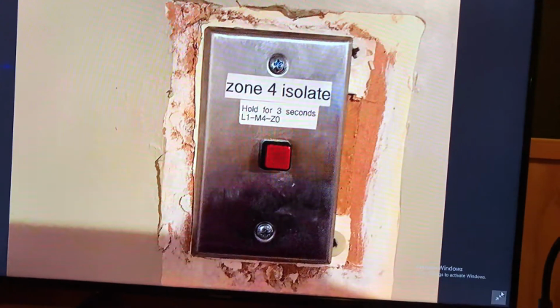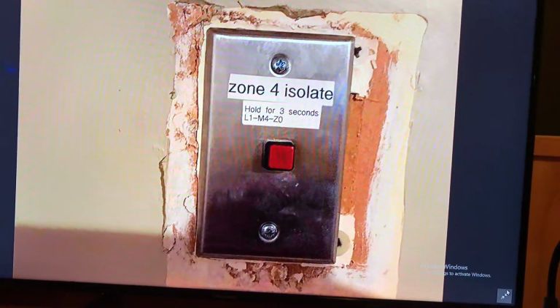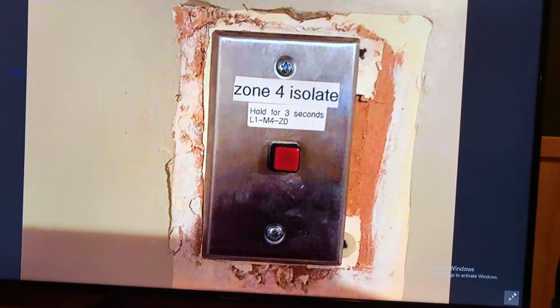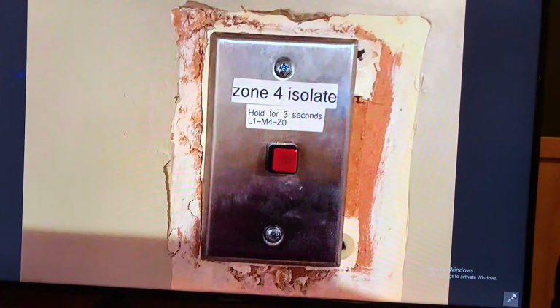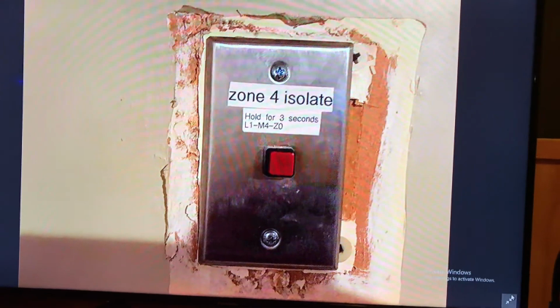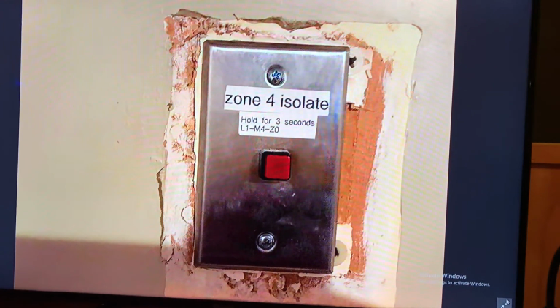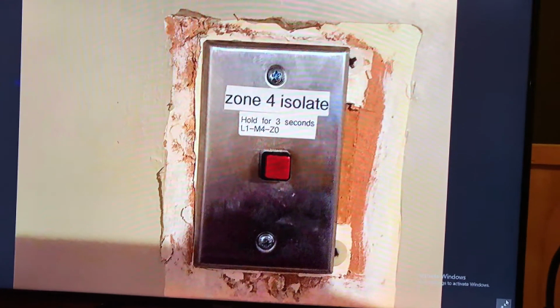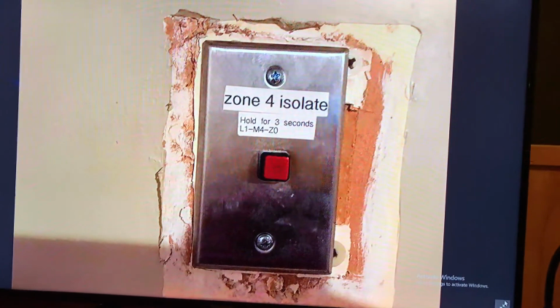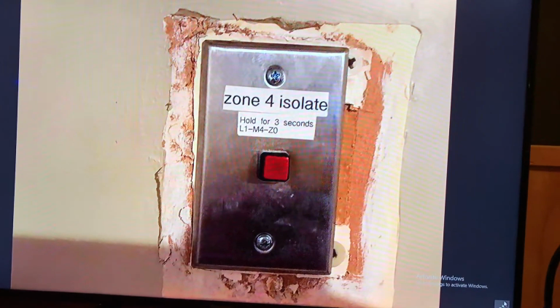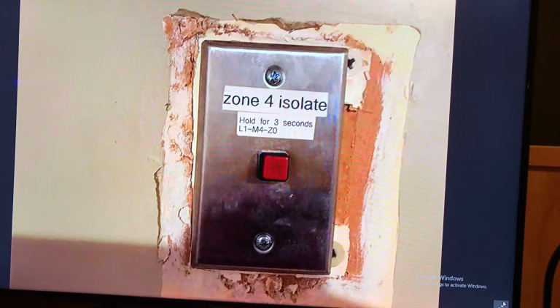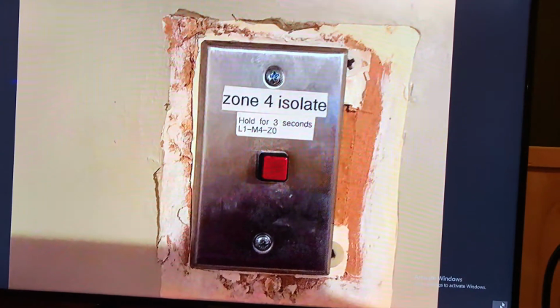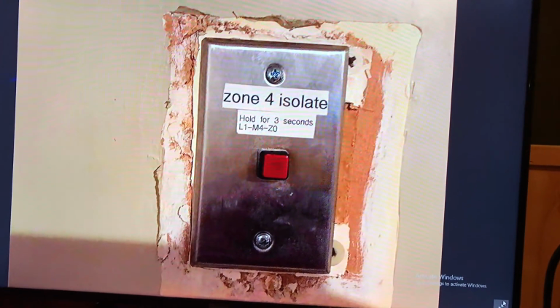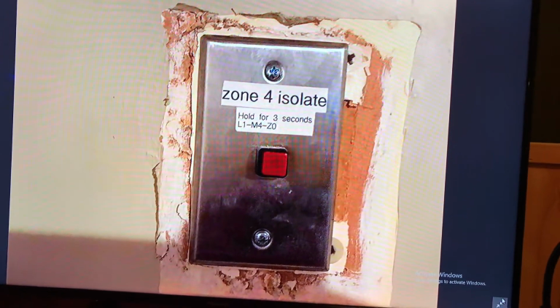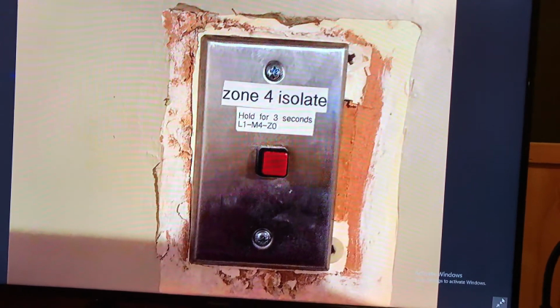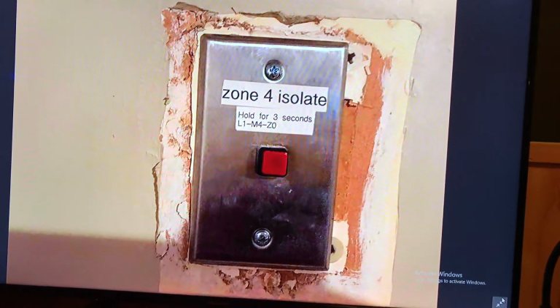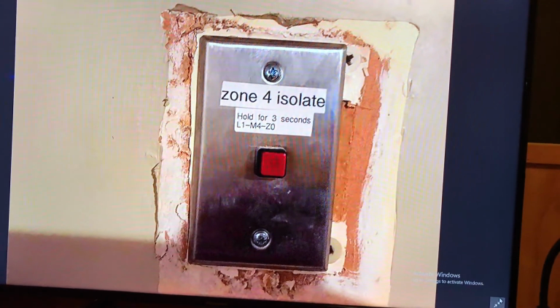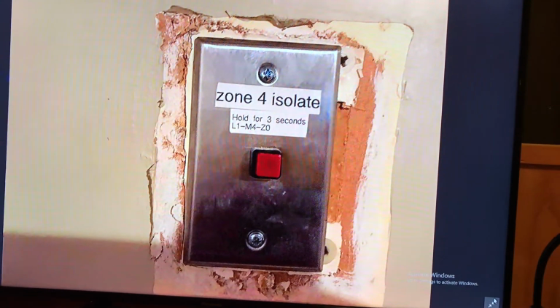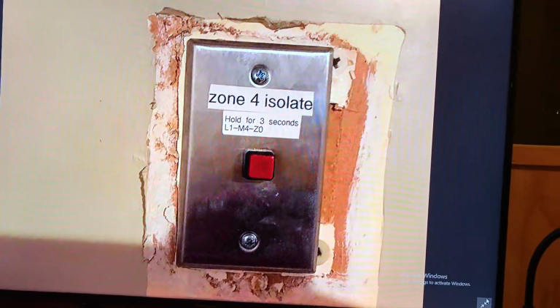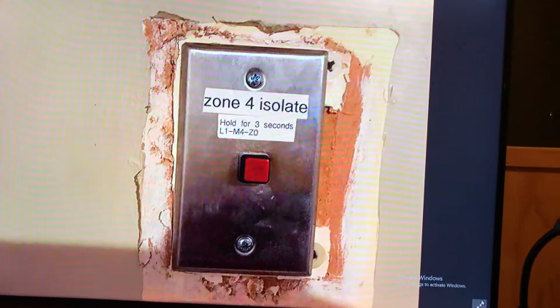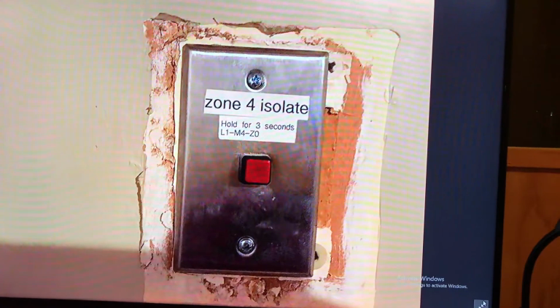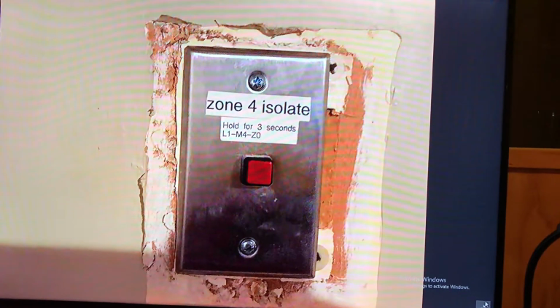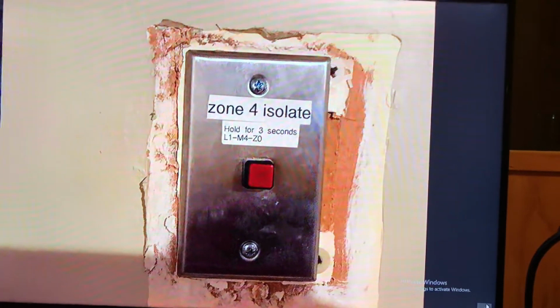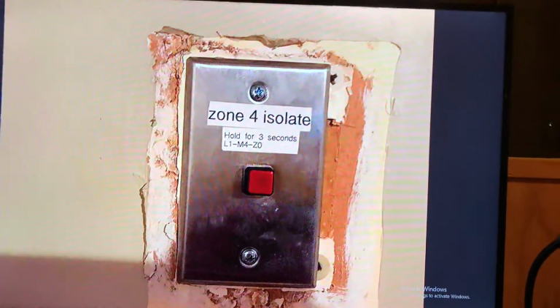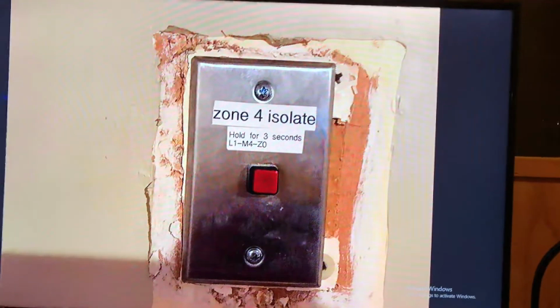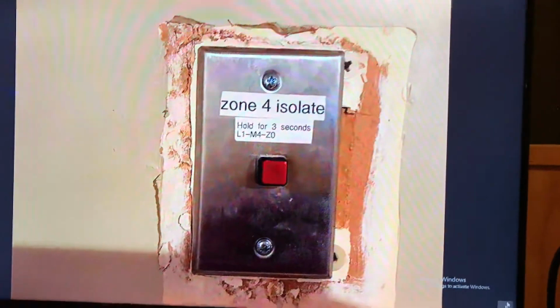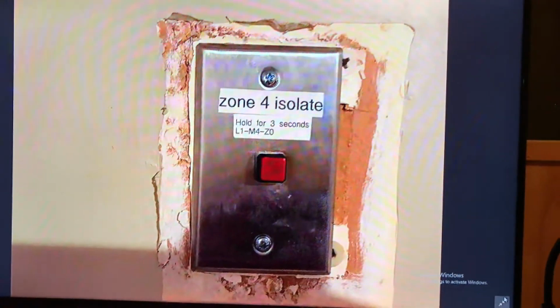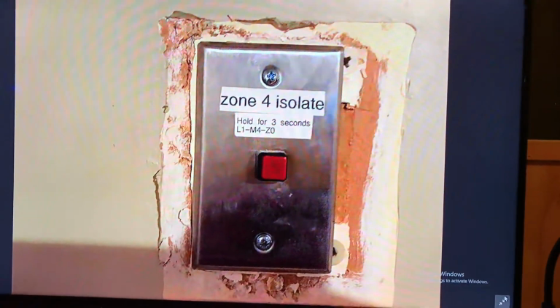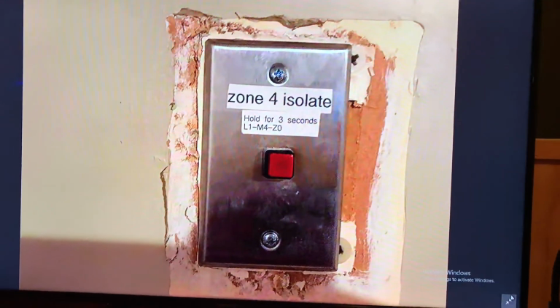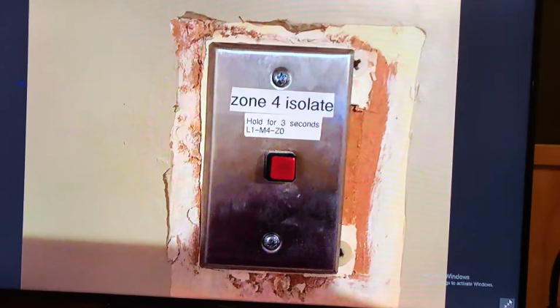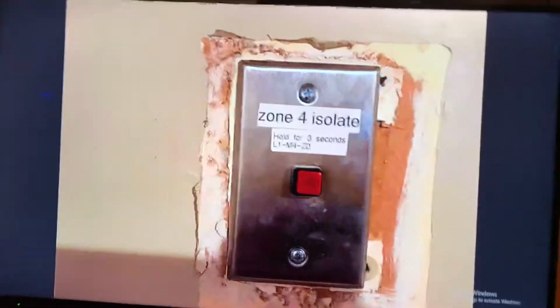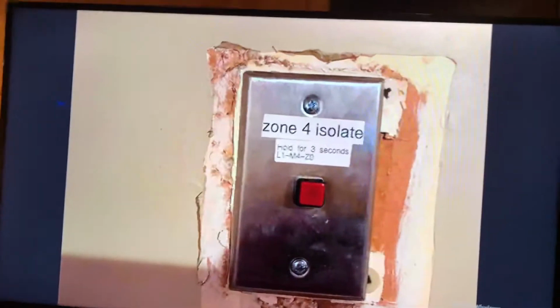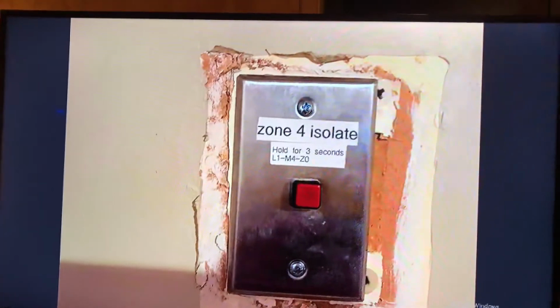So the function of this button is to isolate zone 4 for 15 minutes, which covers all the smoke alarms around the kitchen area, so if it starts to get smoky inside they can isolate that.